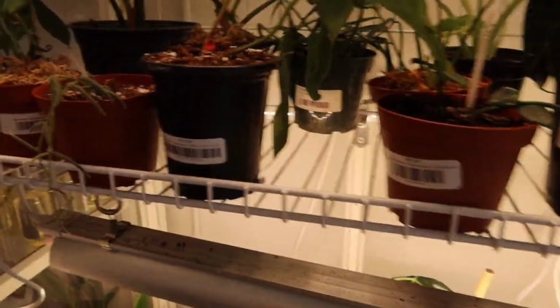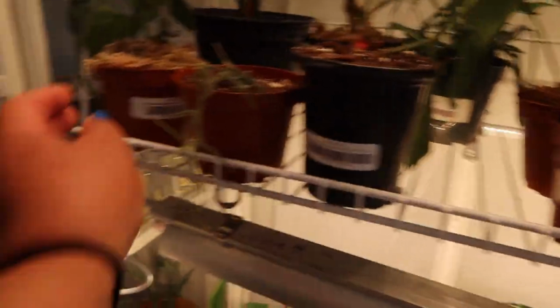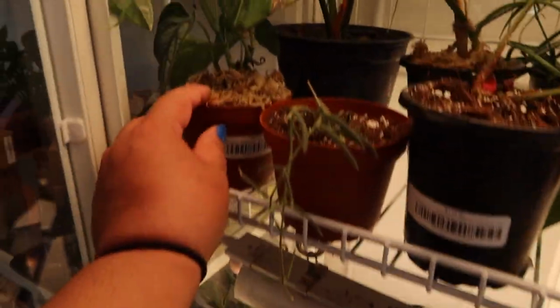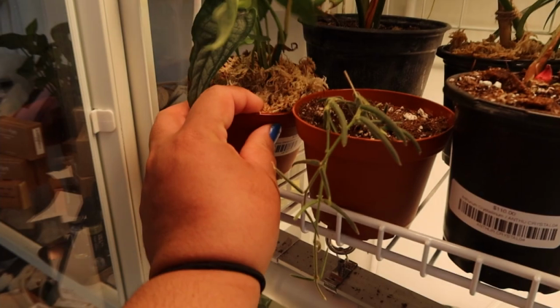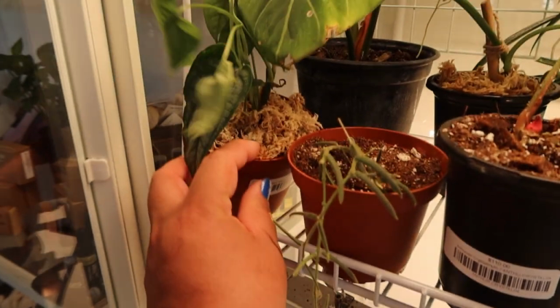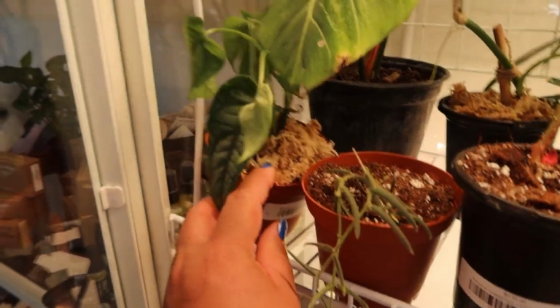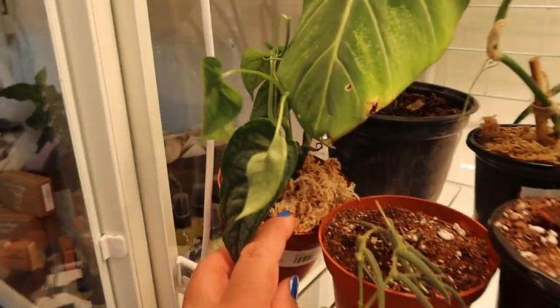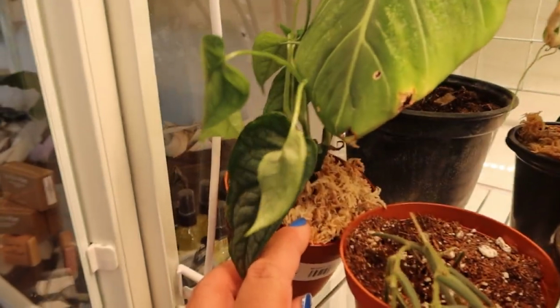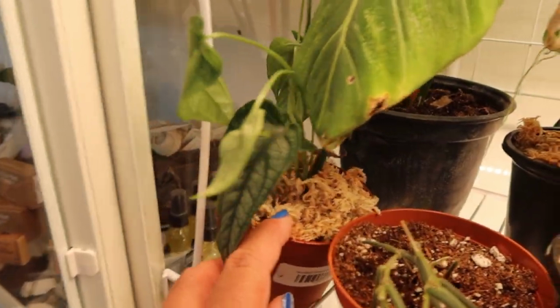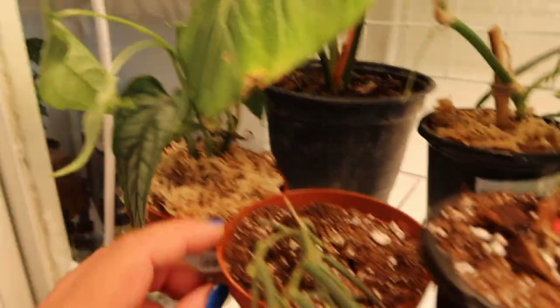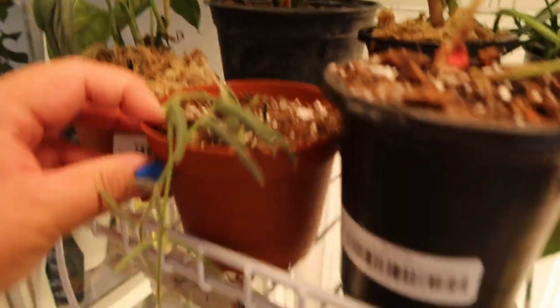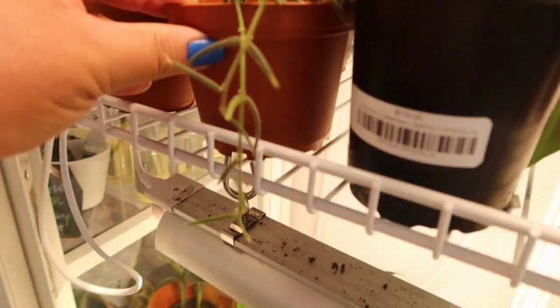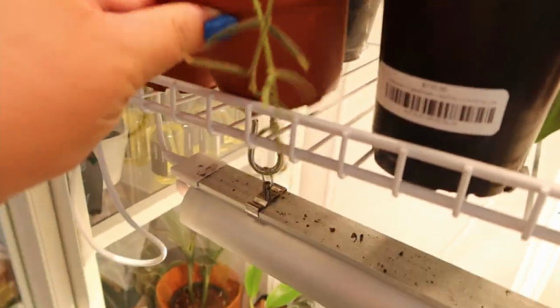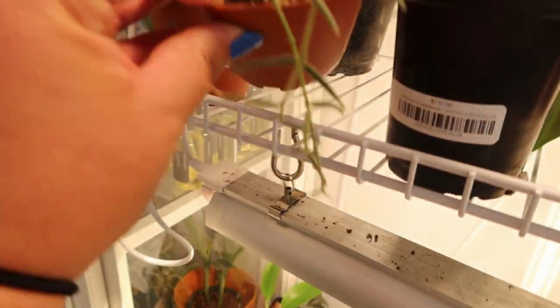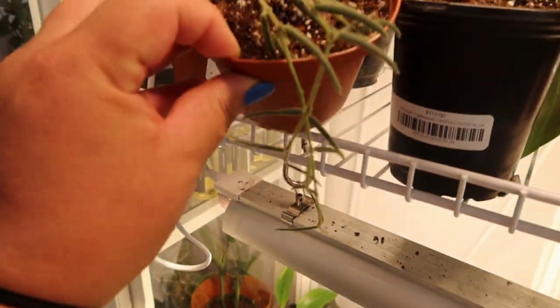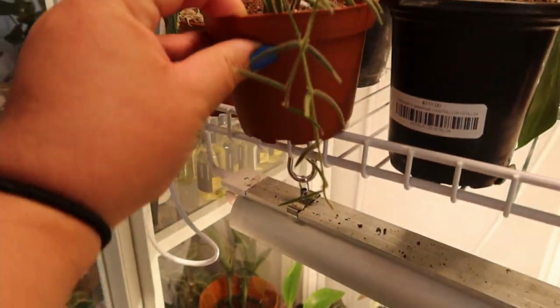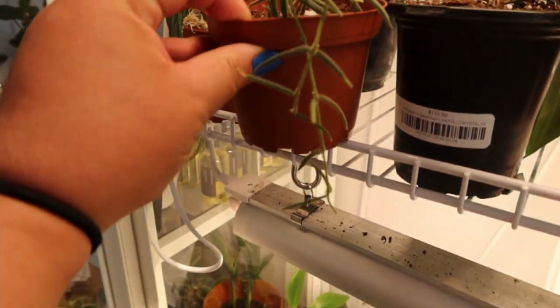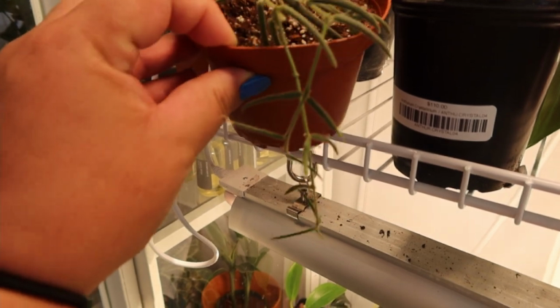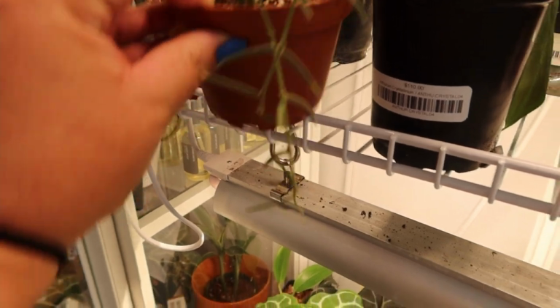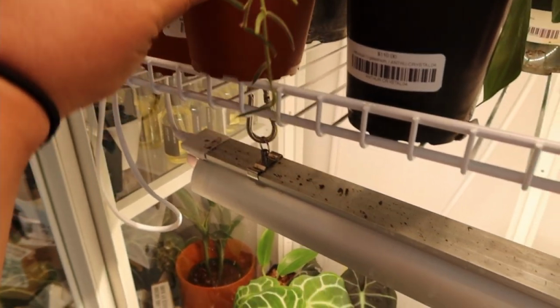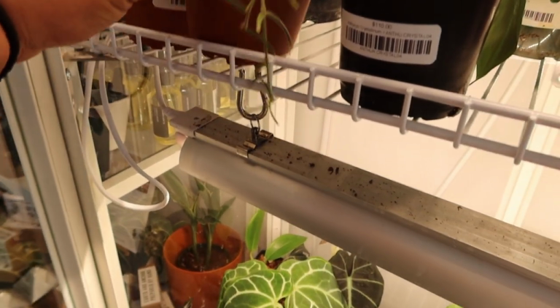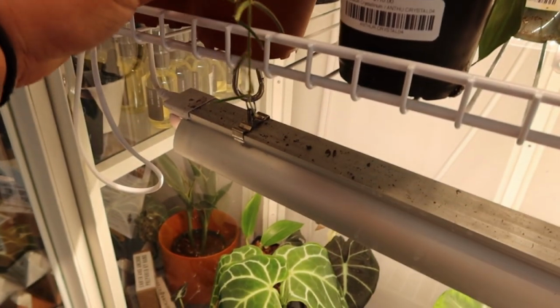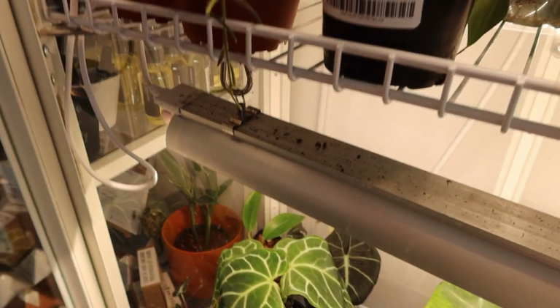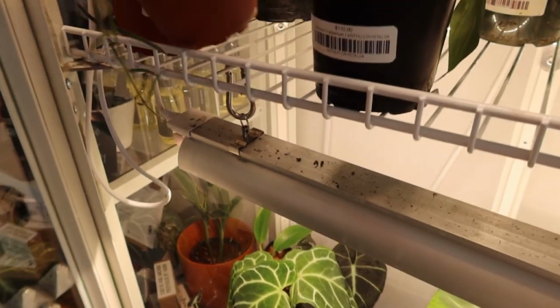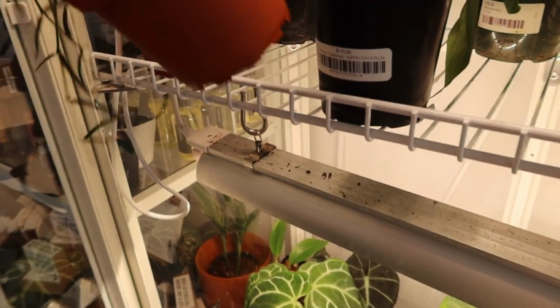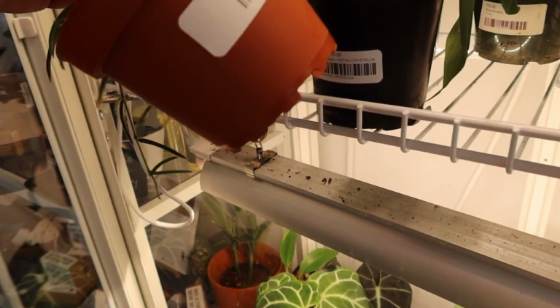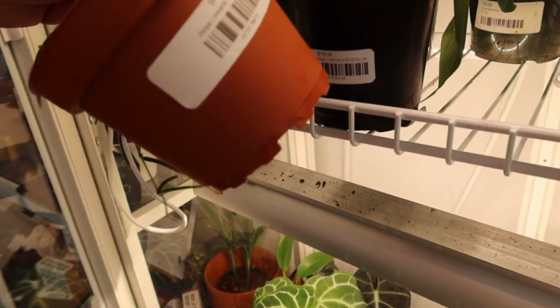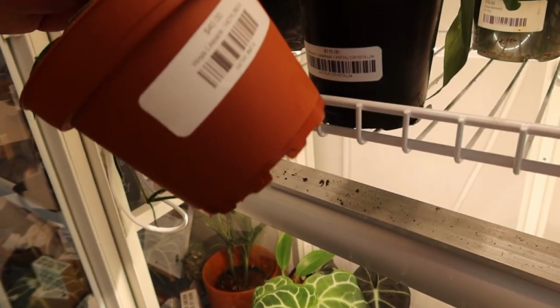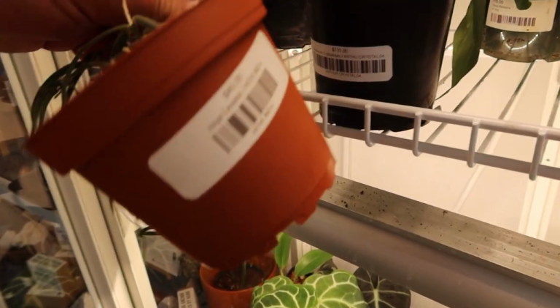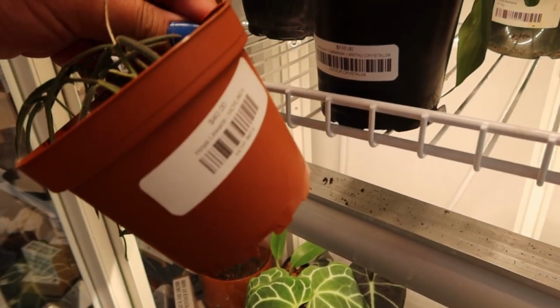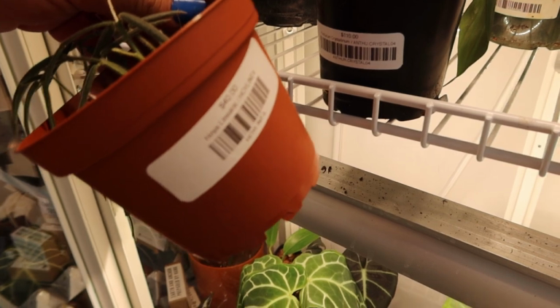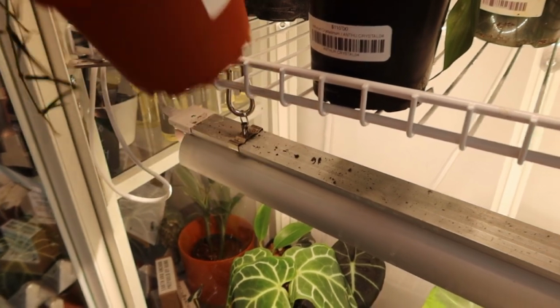So they have the Monstera Siltepicana here for $28. This one looks like the Liniaris — and yep, it's Liniaris for $40.